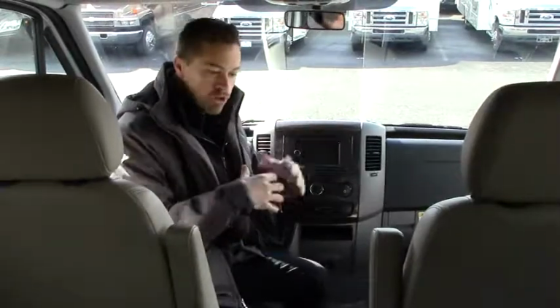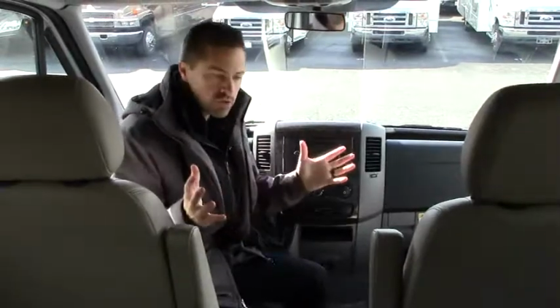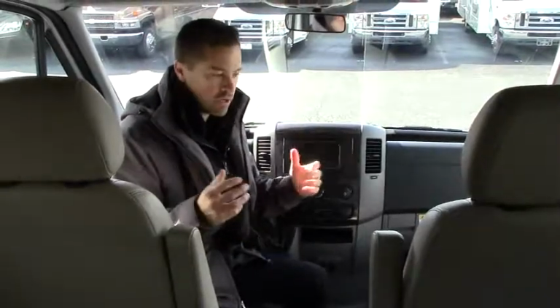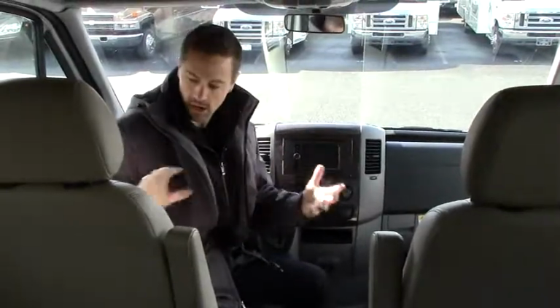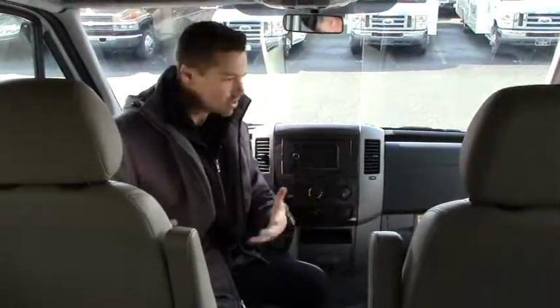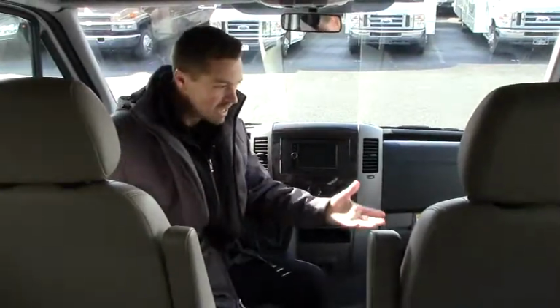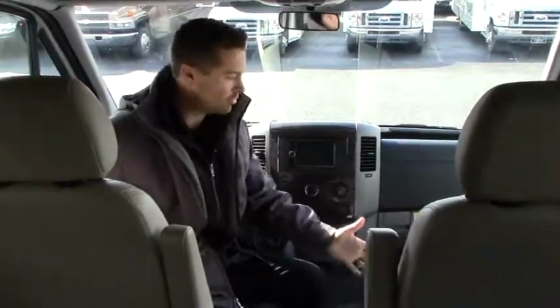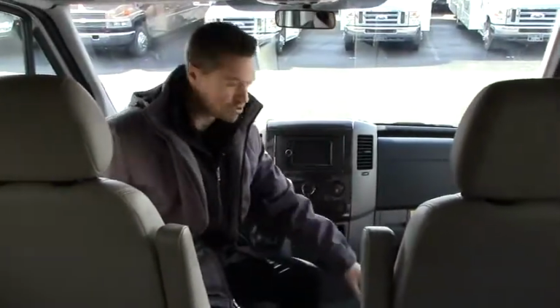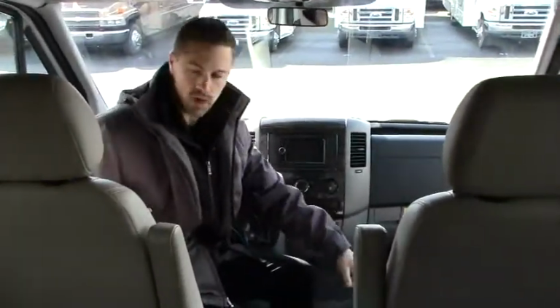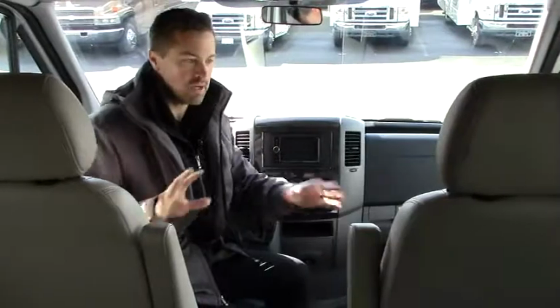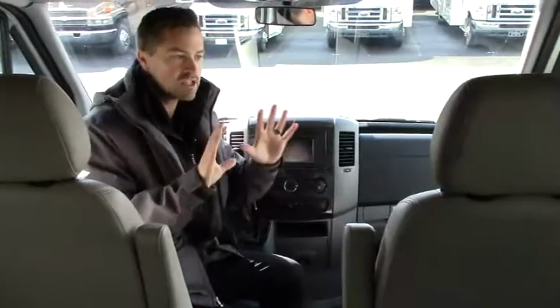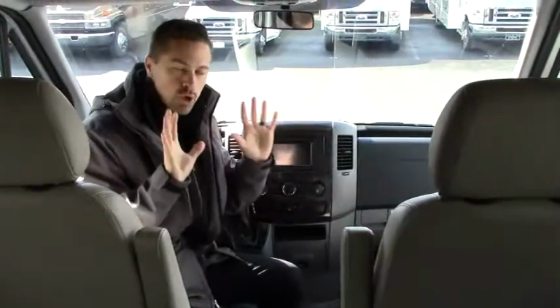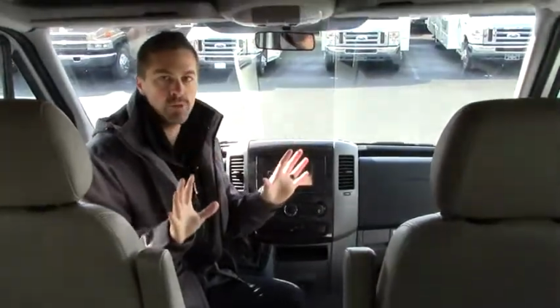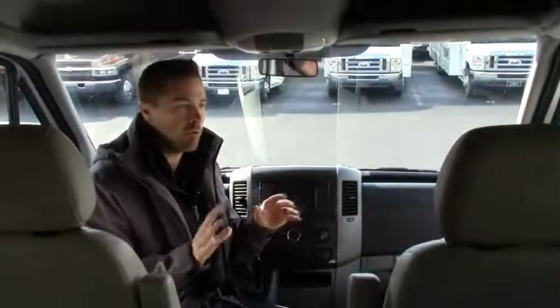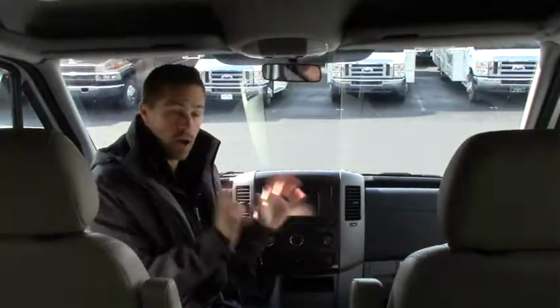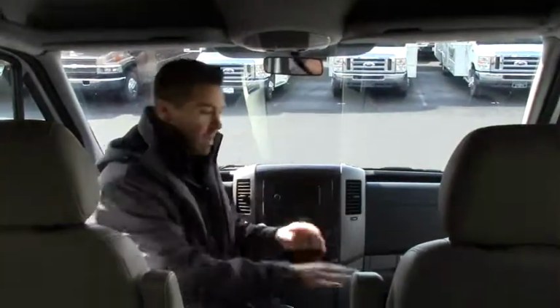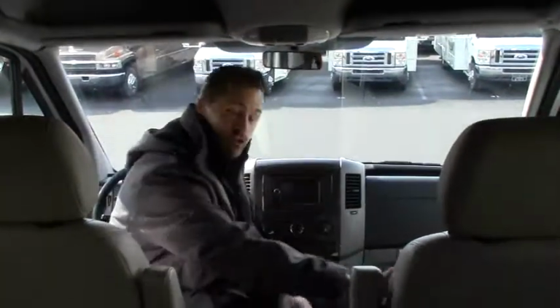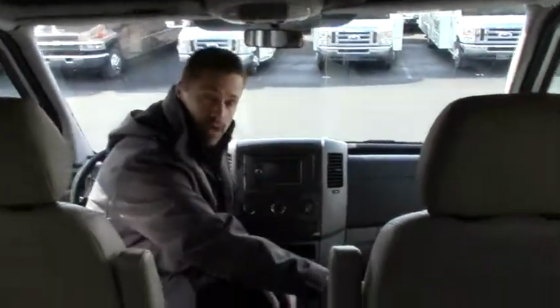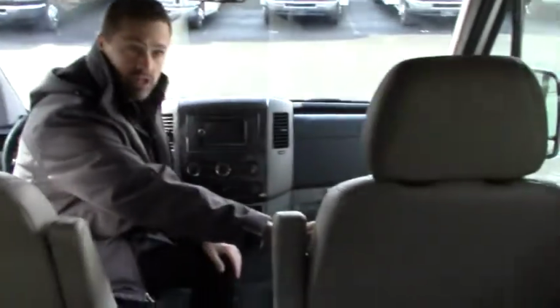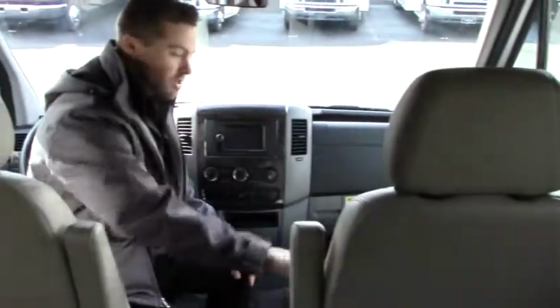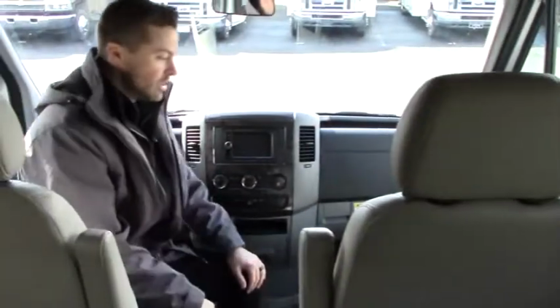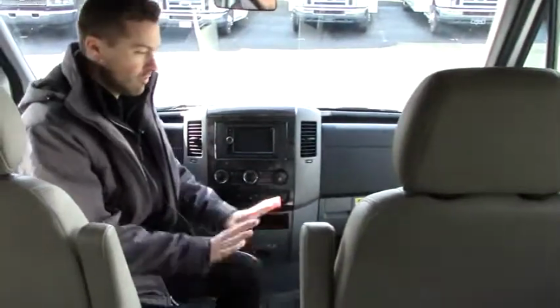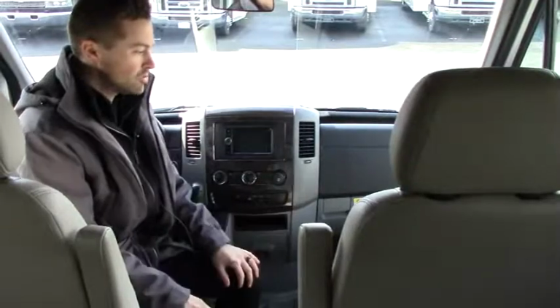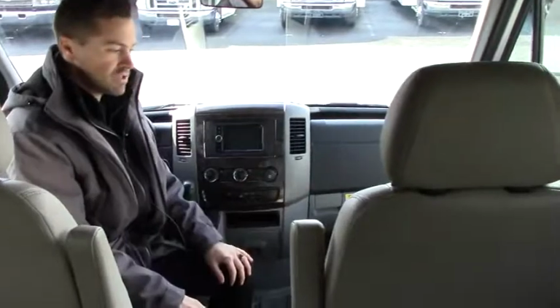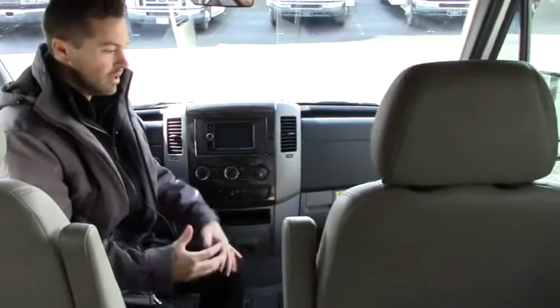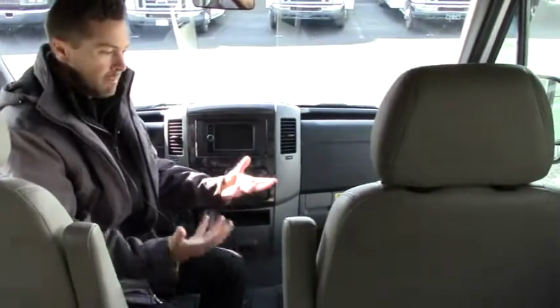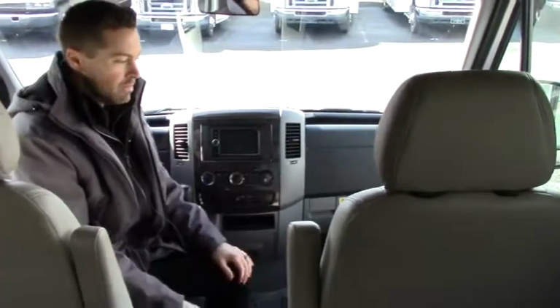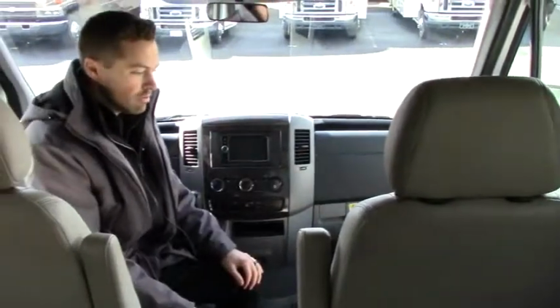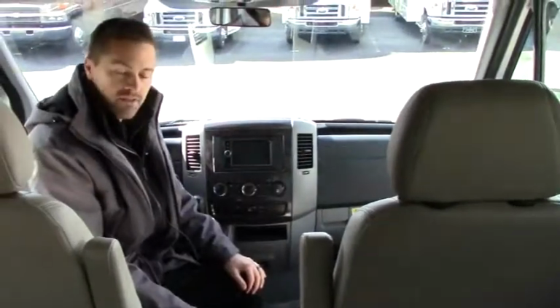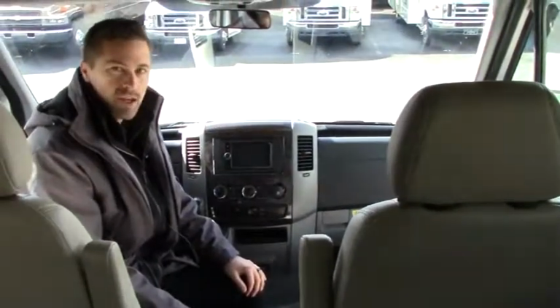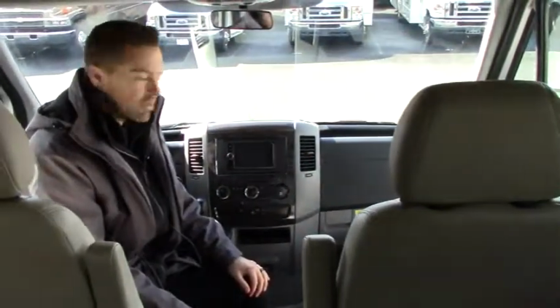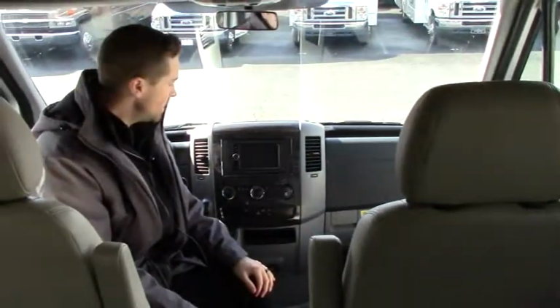All the ultra leather in here — there's no stains, no tears, no rips. This is beautiful material, manufactured in Japan. It's three times the cost of real leather, and it's not going to peel, crack, or fade like real leather does.